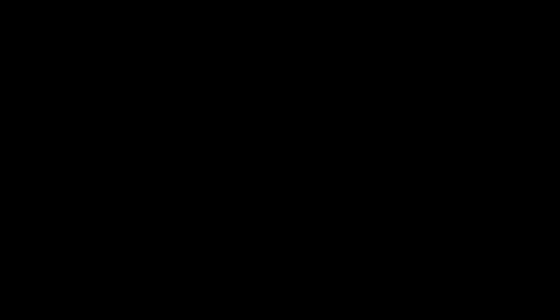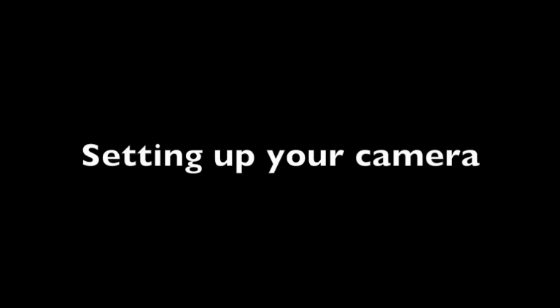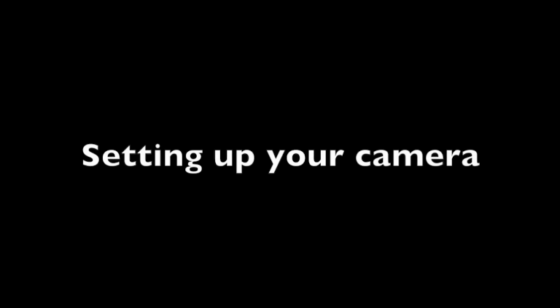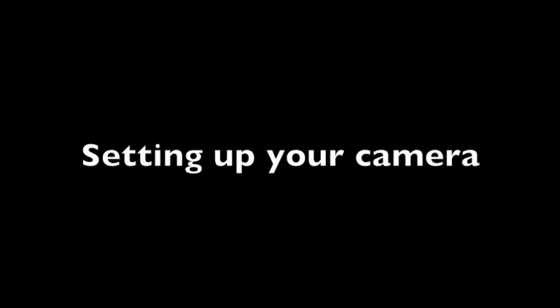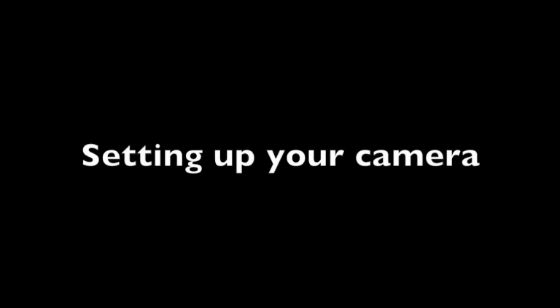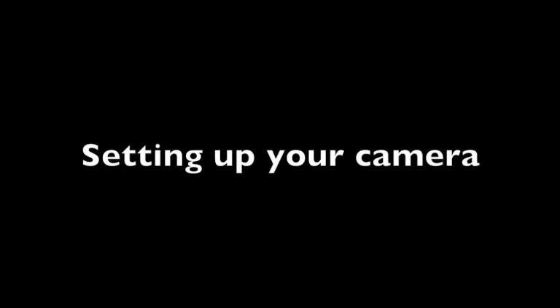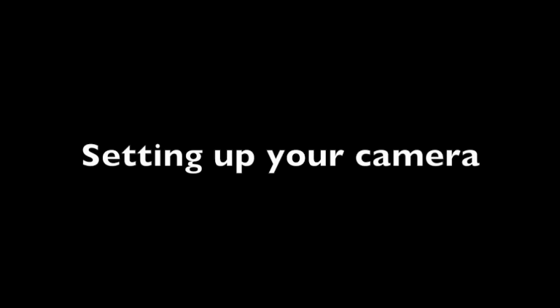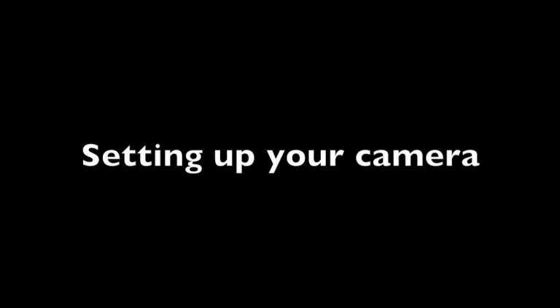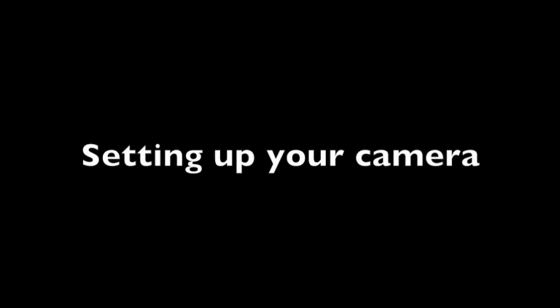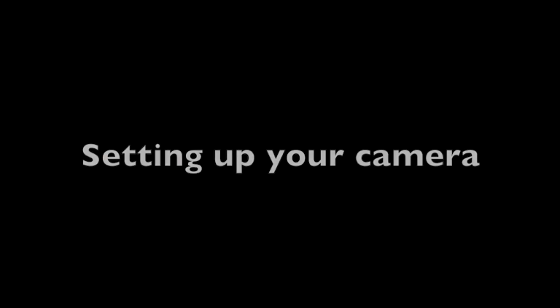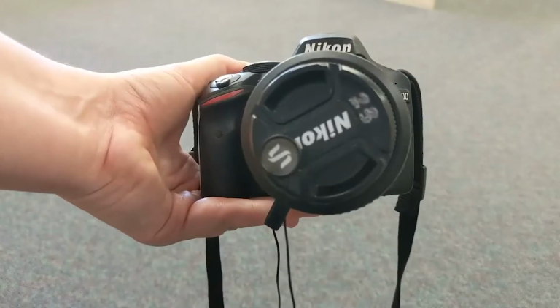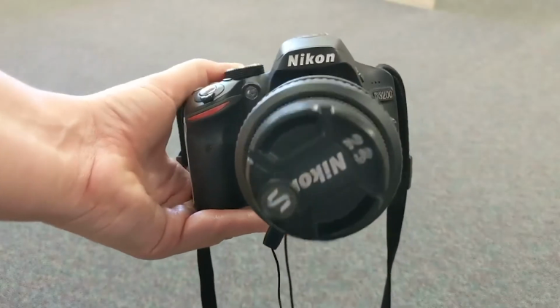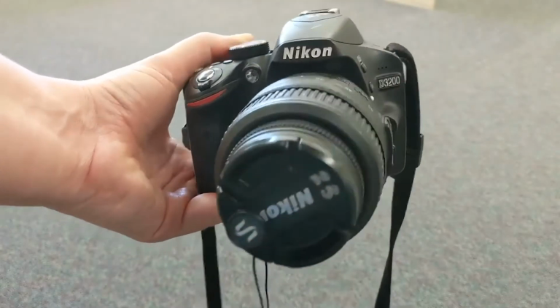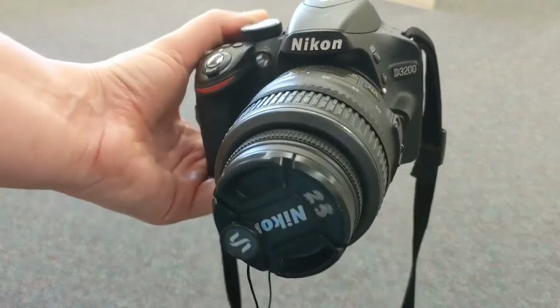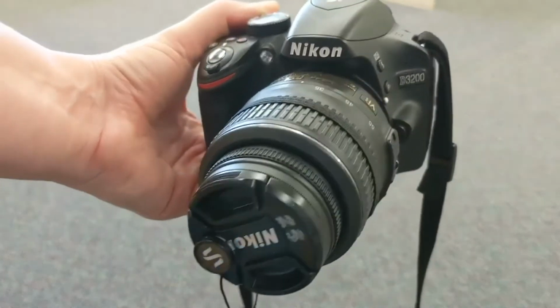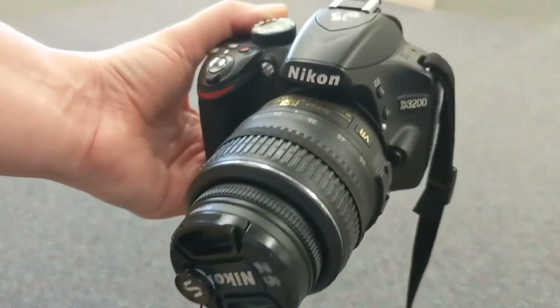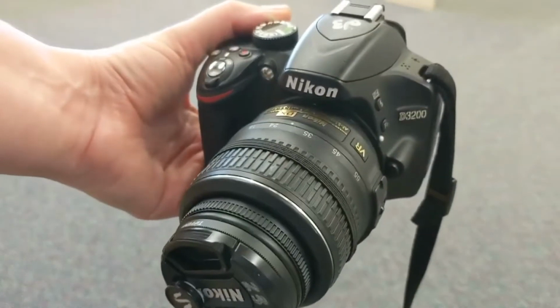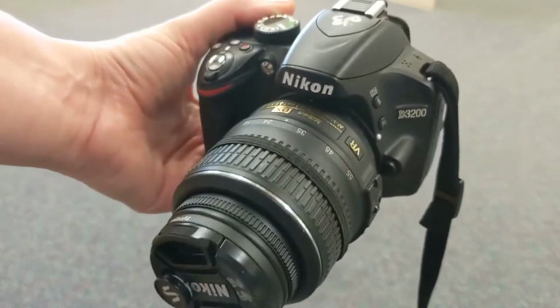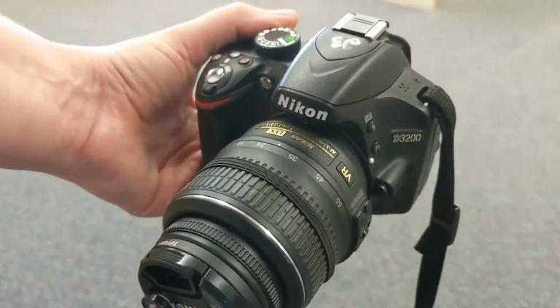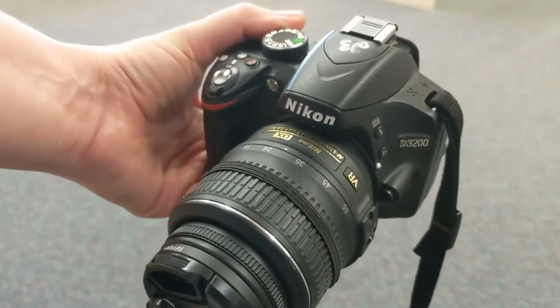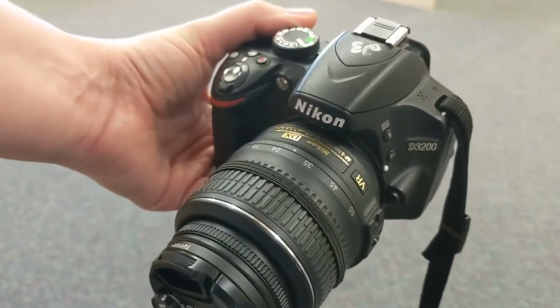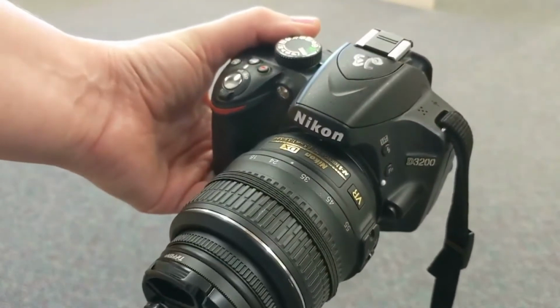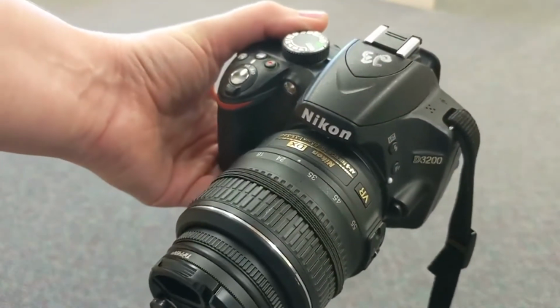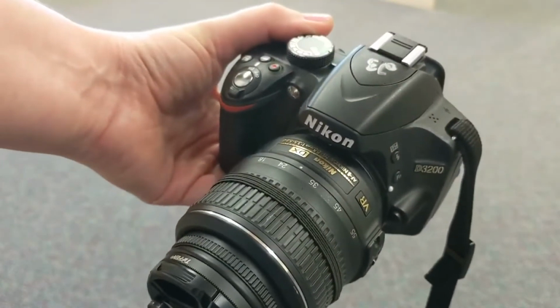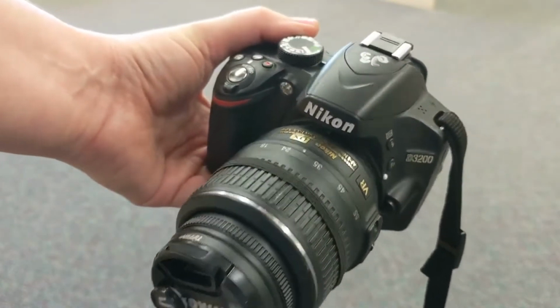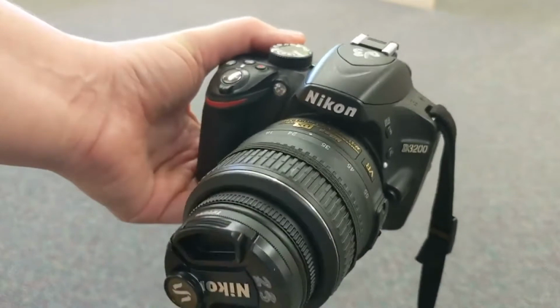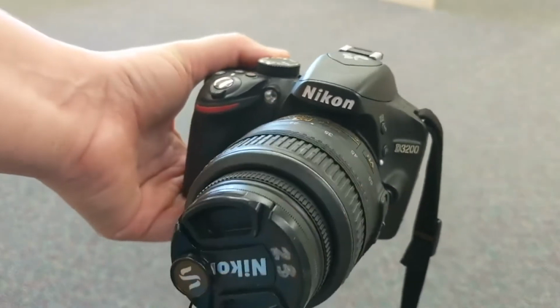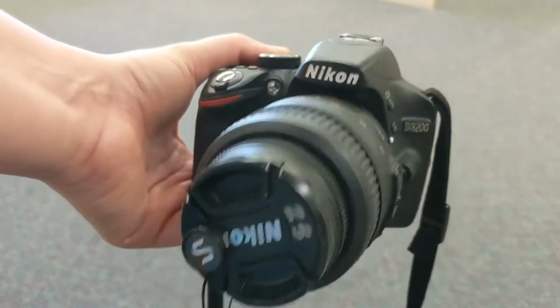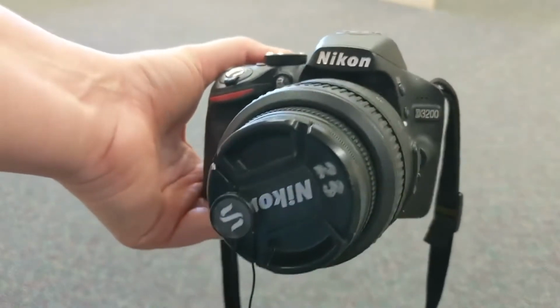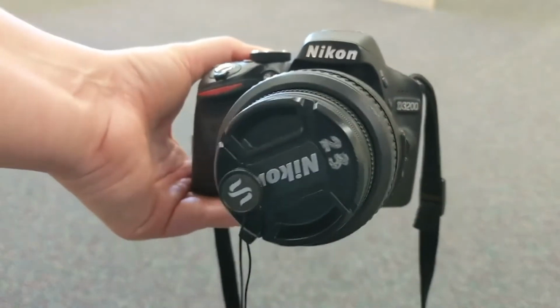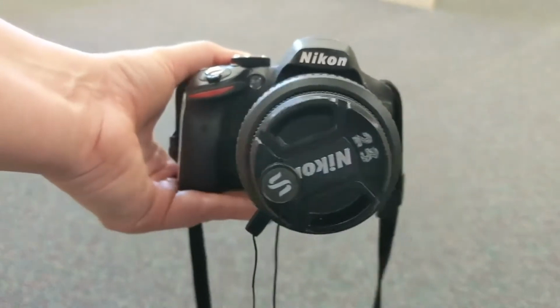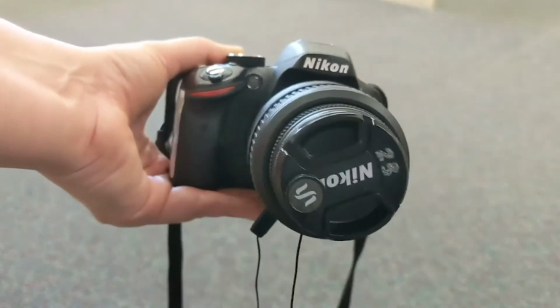In this video I will show you how to set up your DSLR camera. I'm using a Nikon D3200 for this demonstration, and this particular camera can be checked out by my students, so you'll notice that it's coded and numbered.